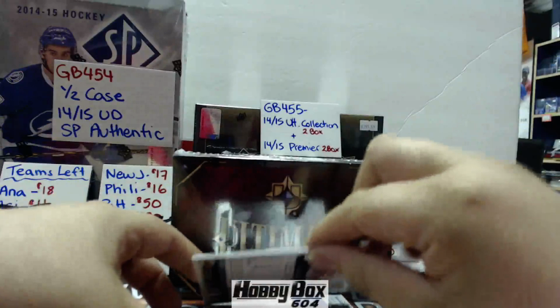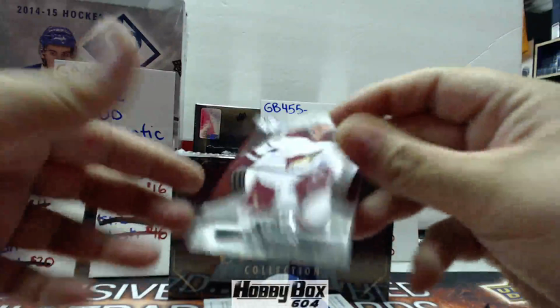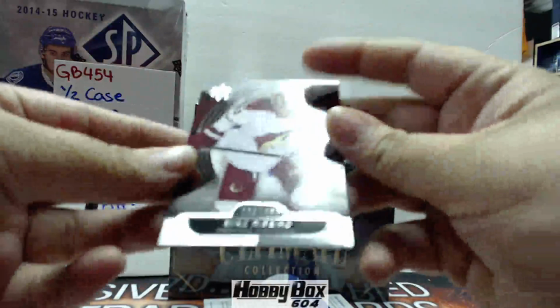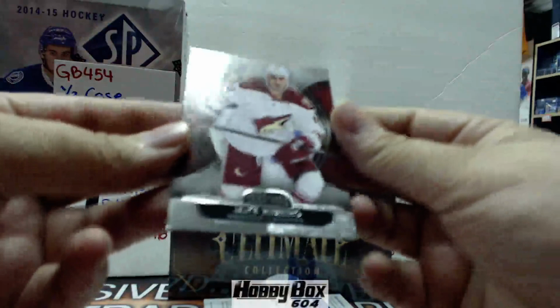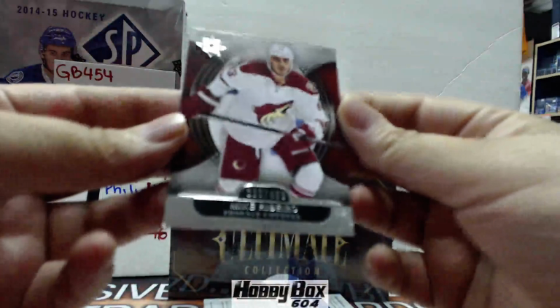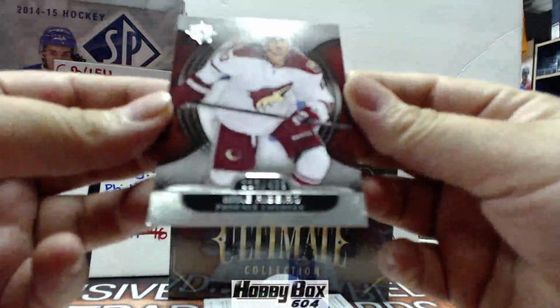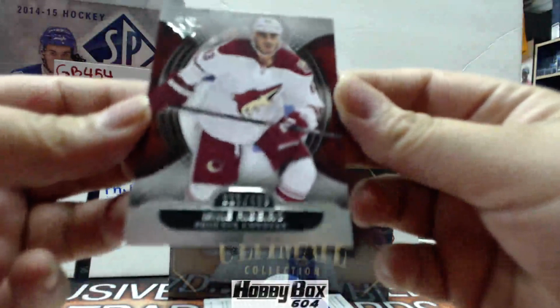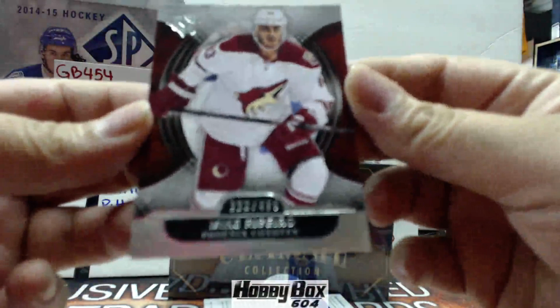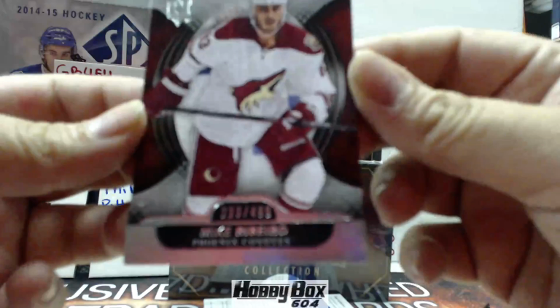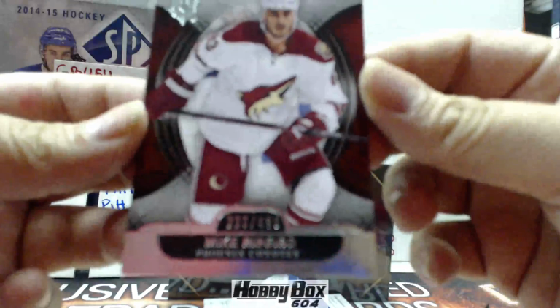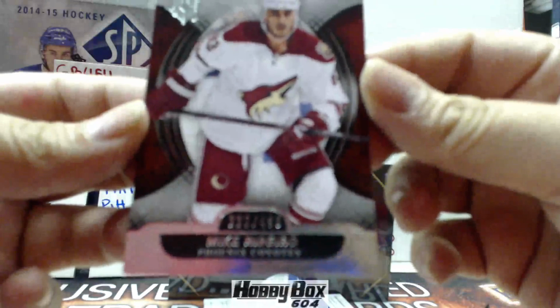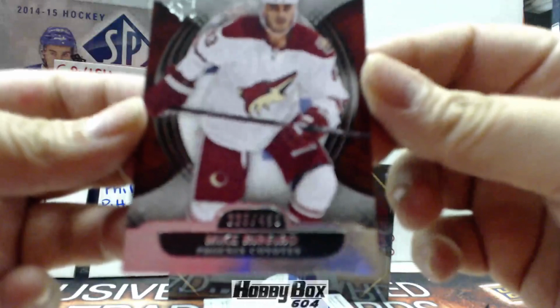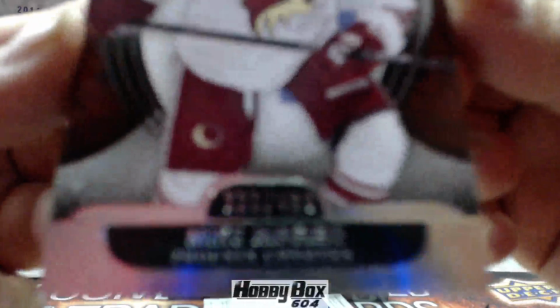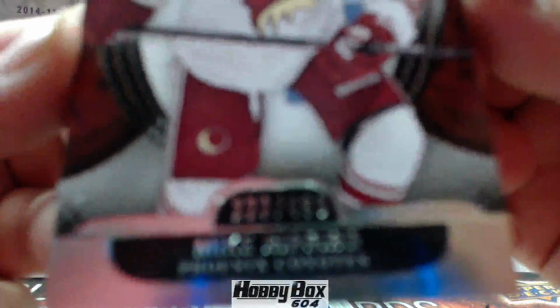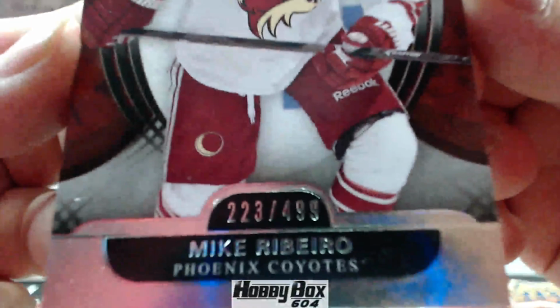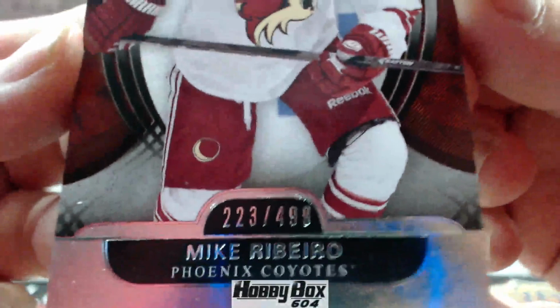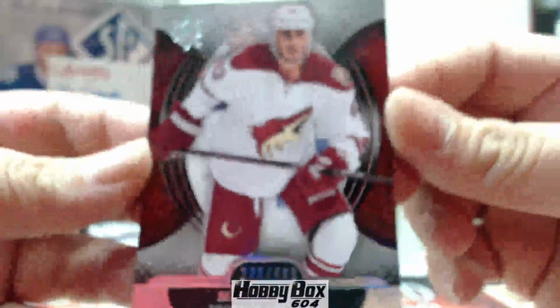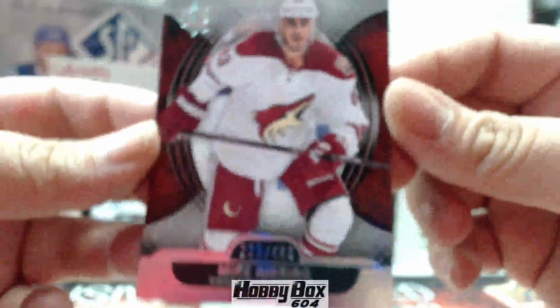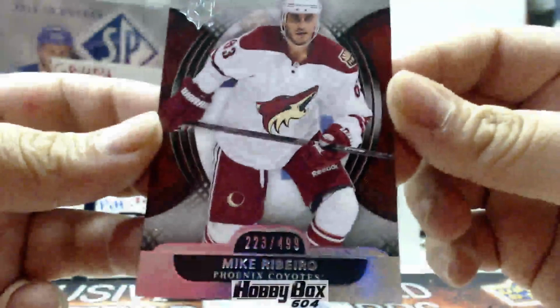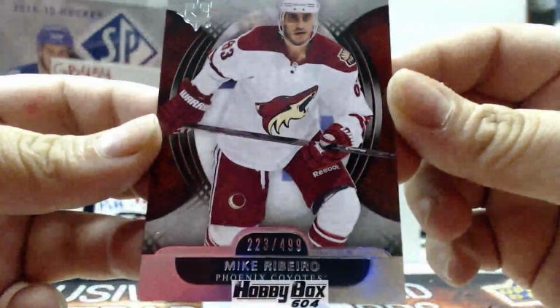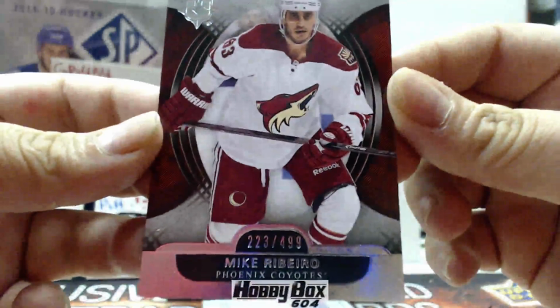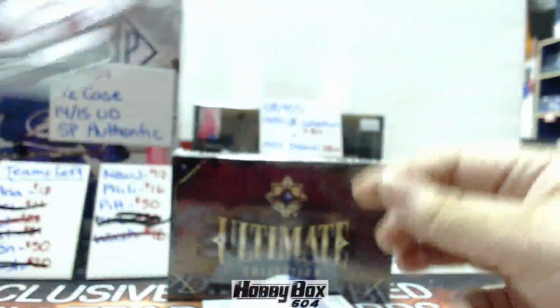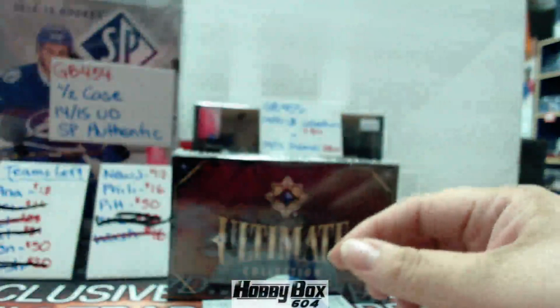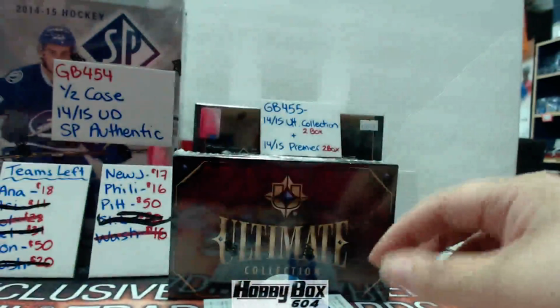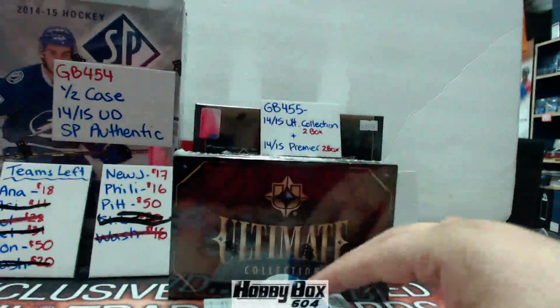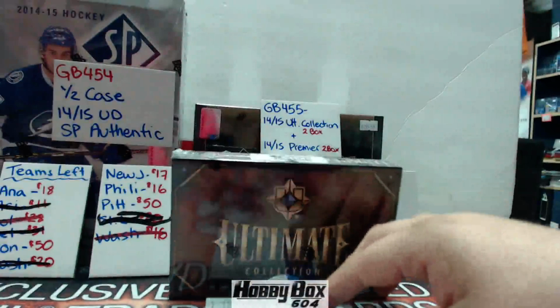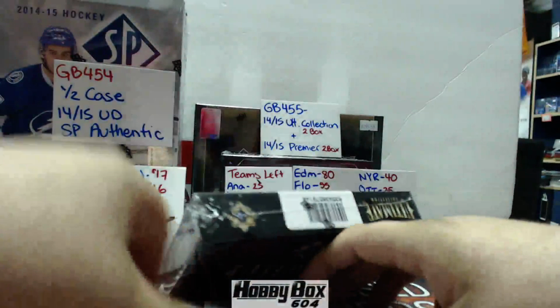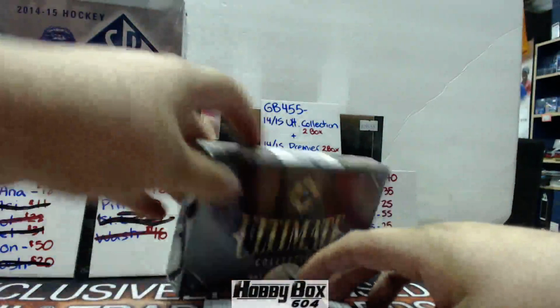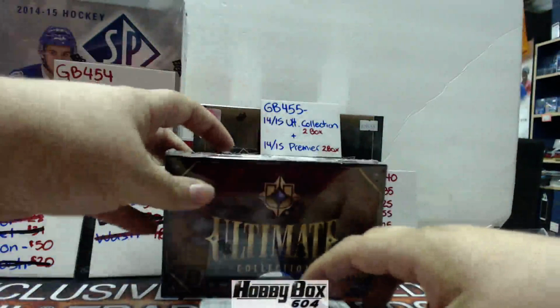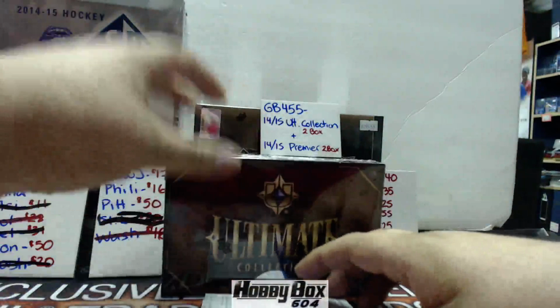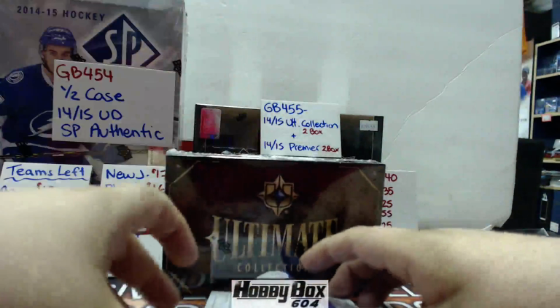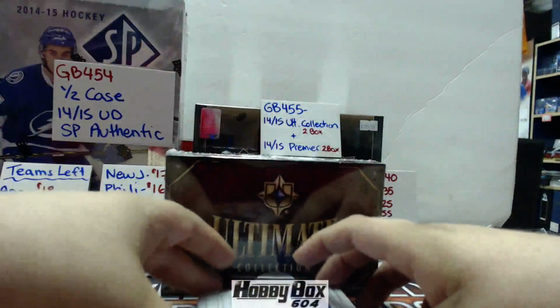First one is a Mike Ribeiro out of 499. There it goes — Arizona. We'll wait for the redemption after.